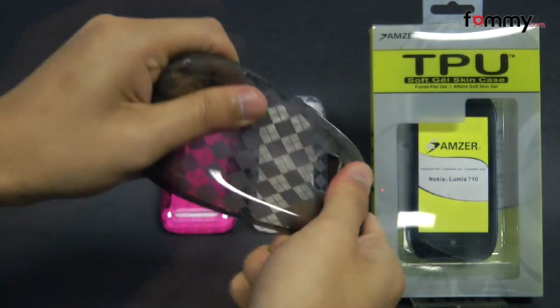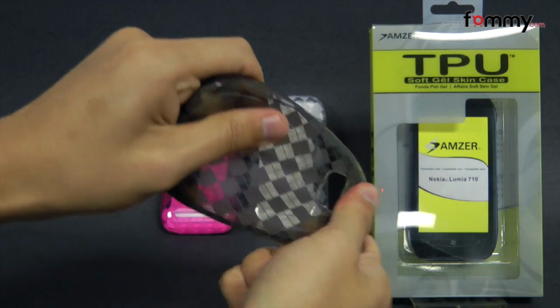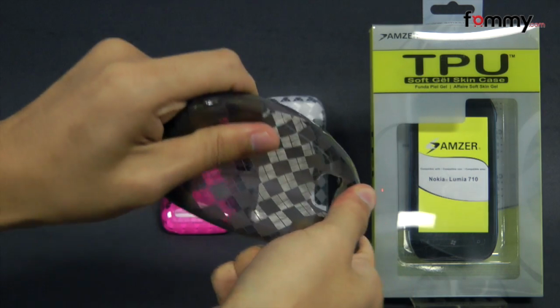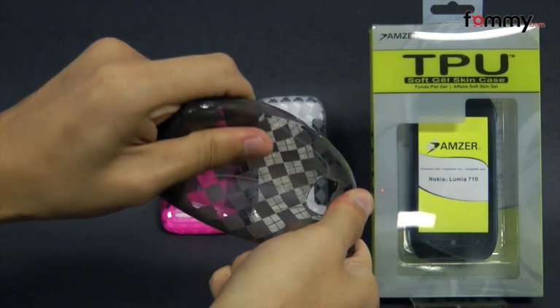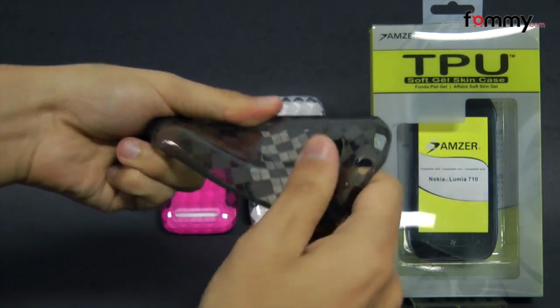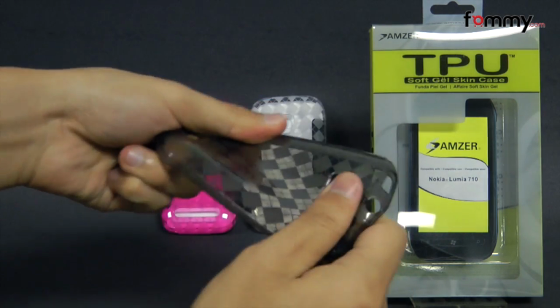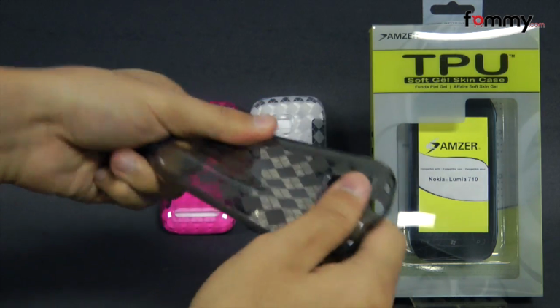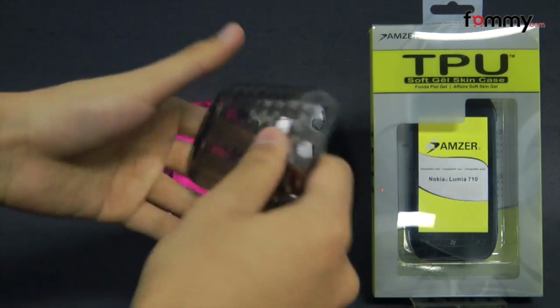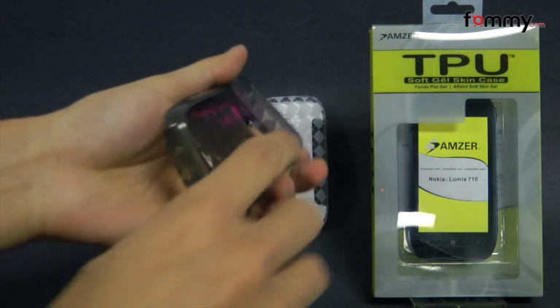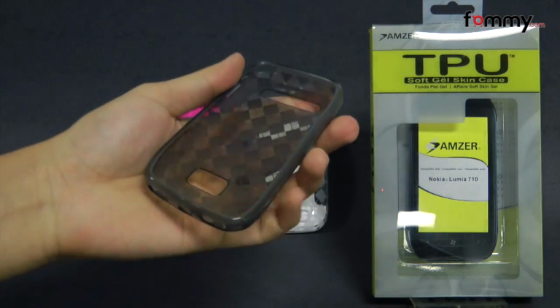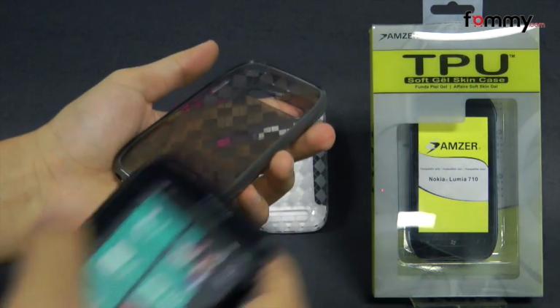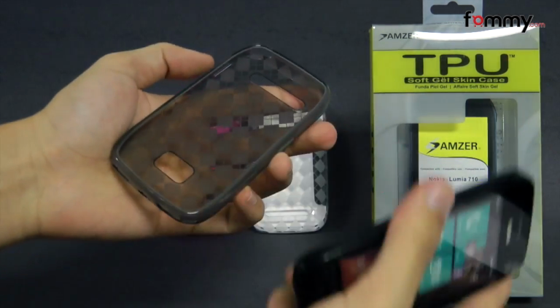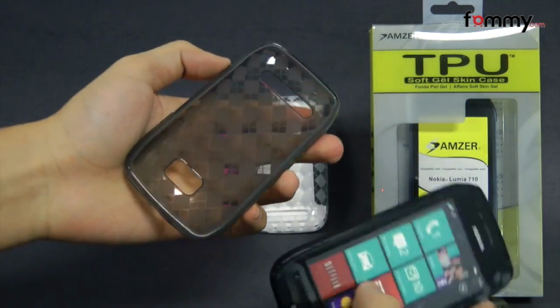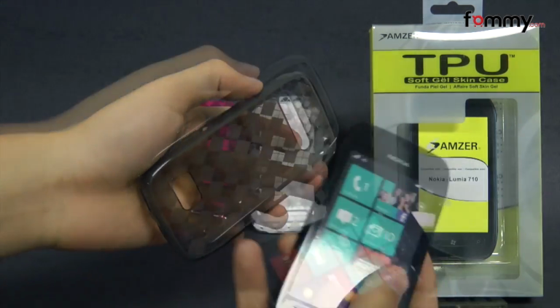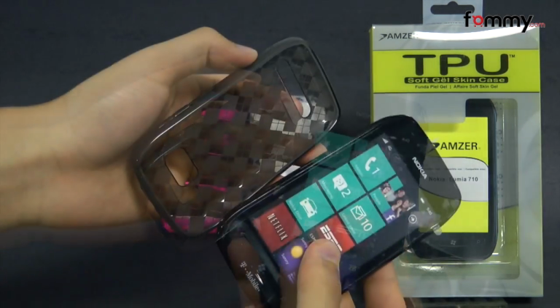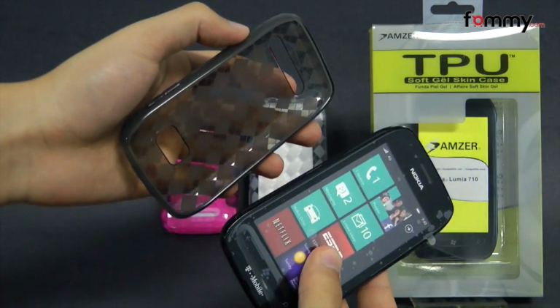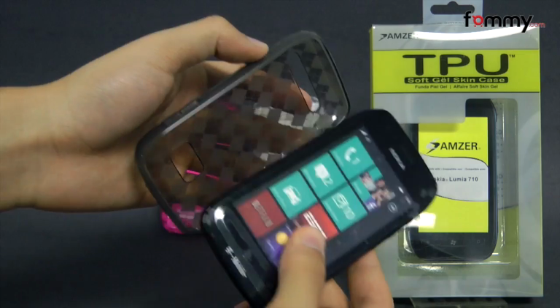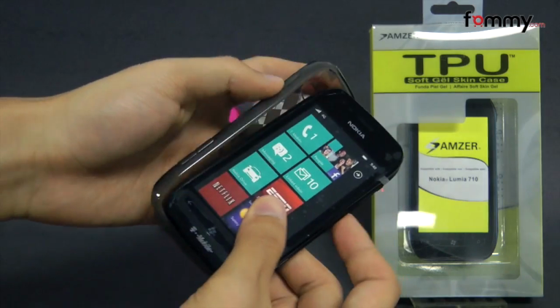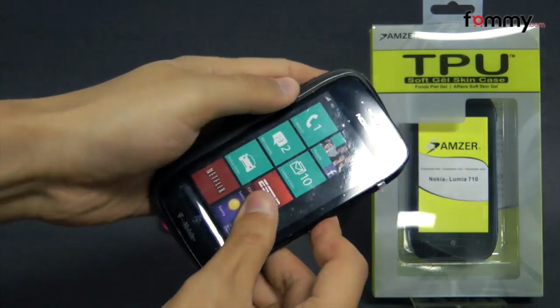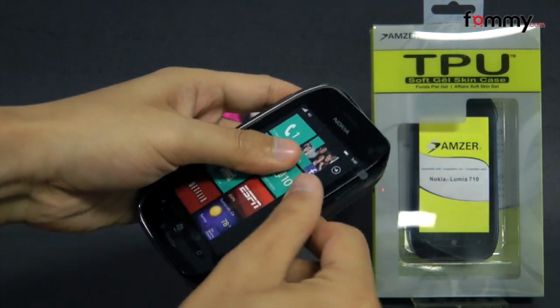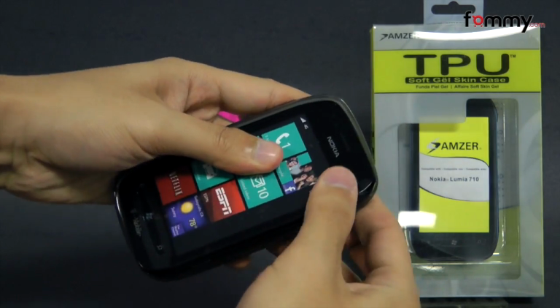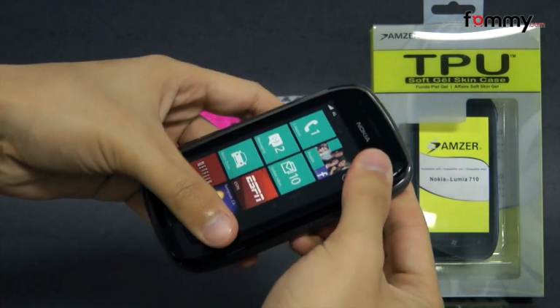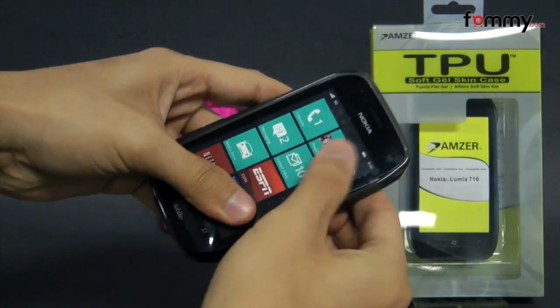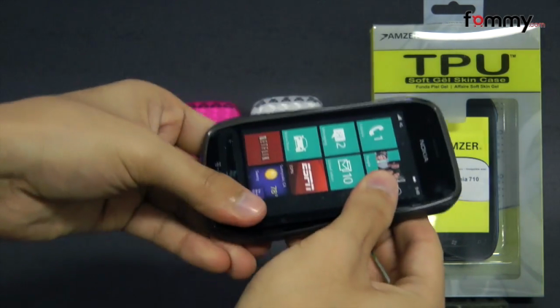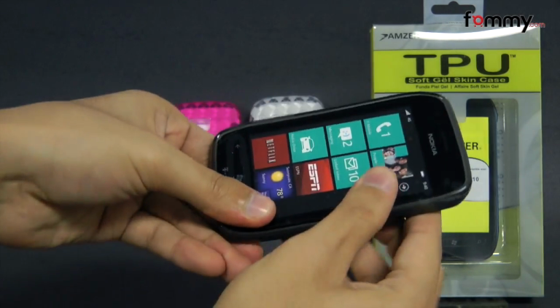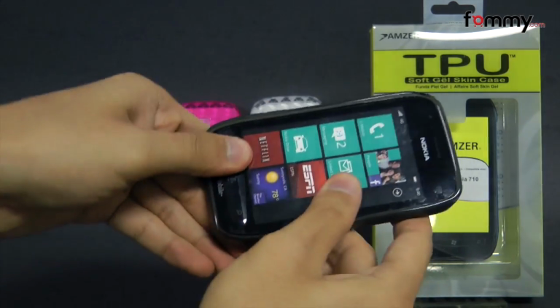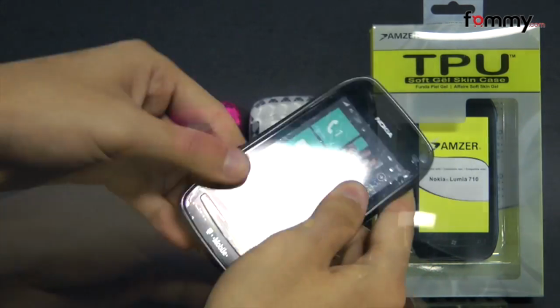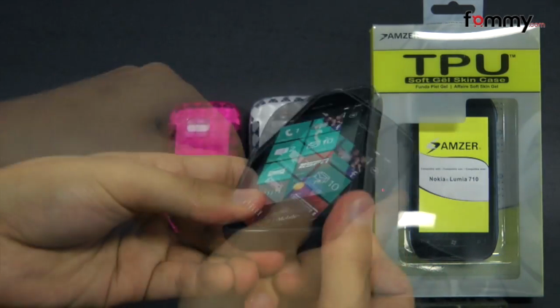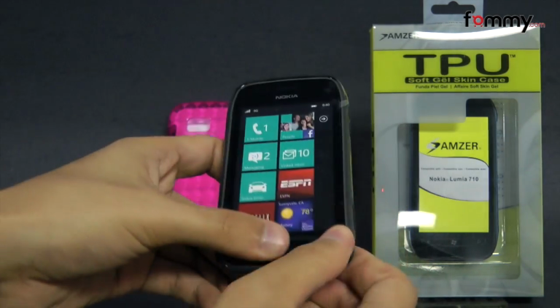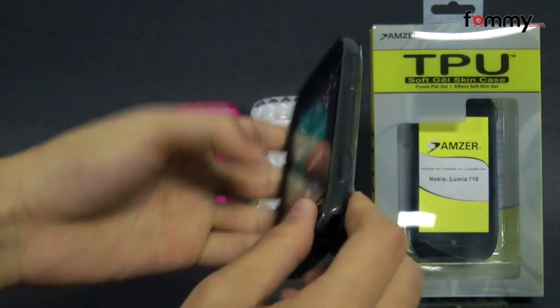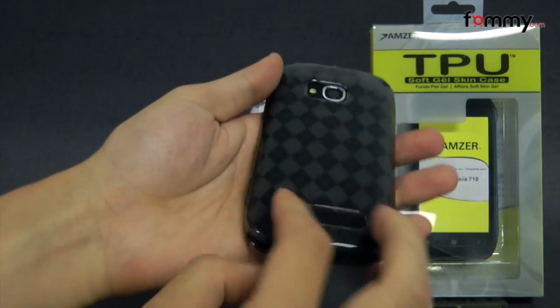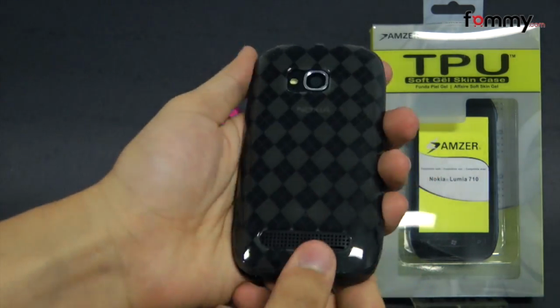The case feels really flexible and sturdy and it's also really easy to install. Just take your device and slip the skin right over it. After that you're pretty much good to go.